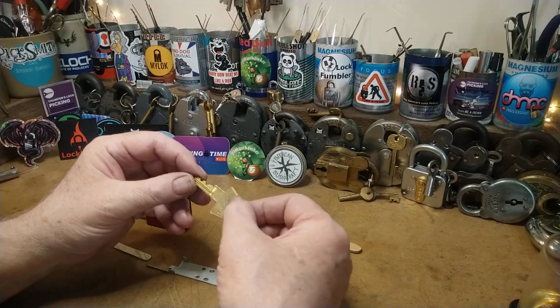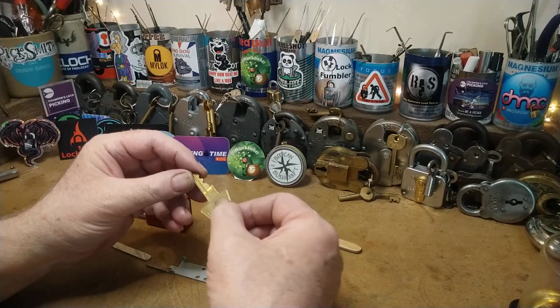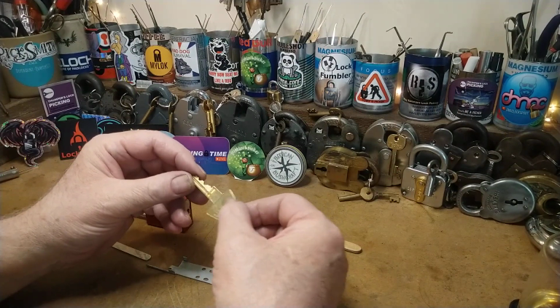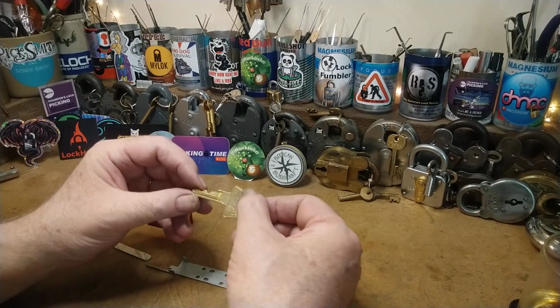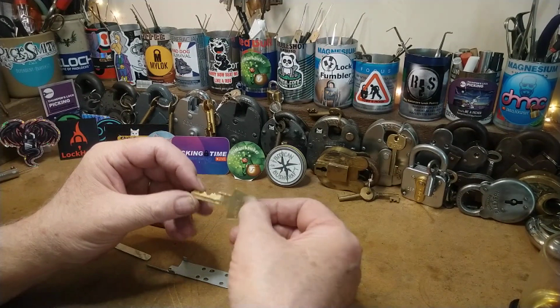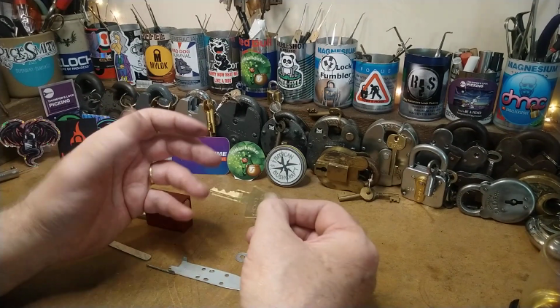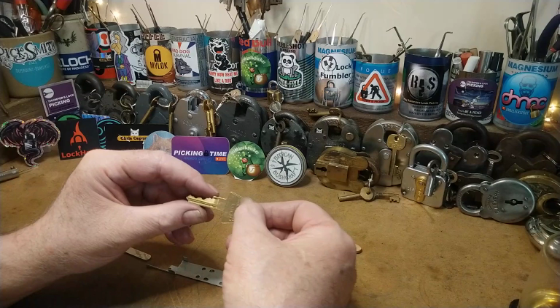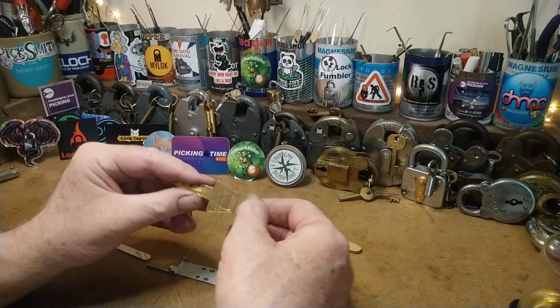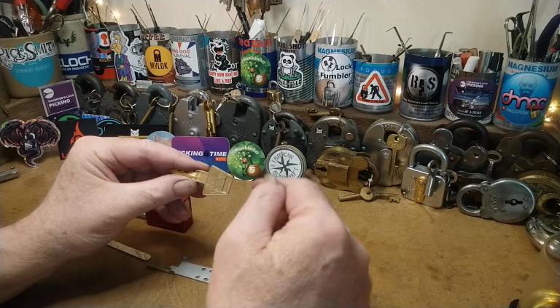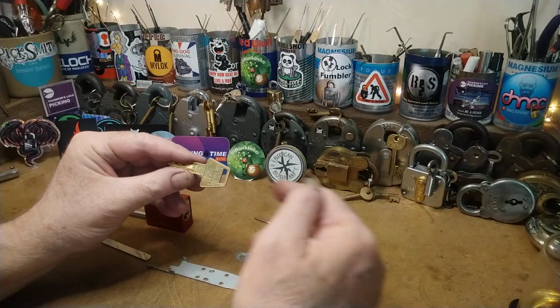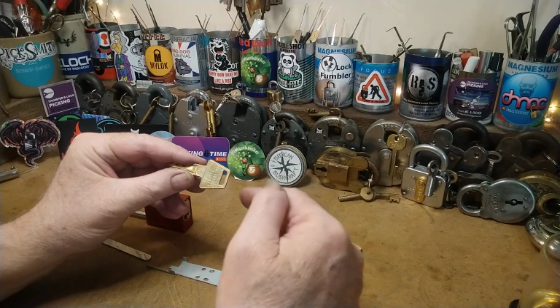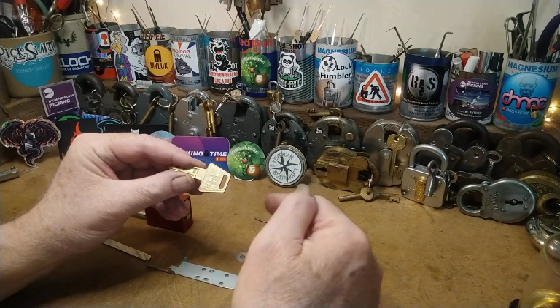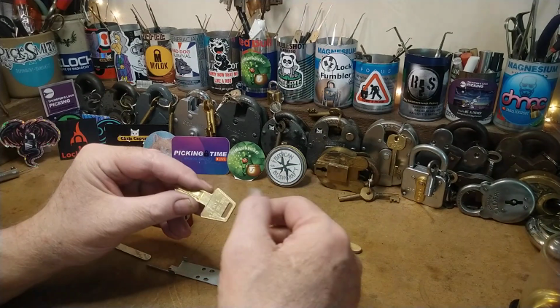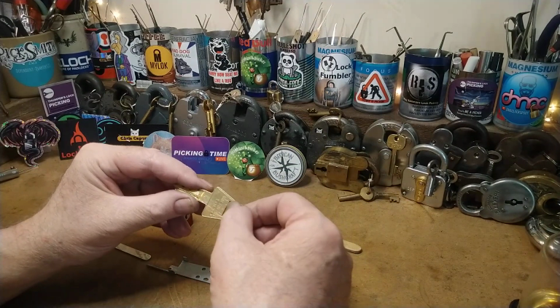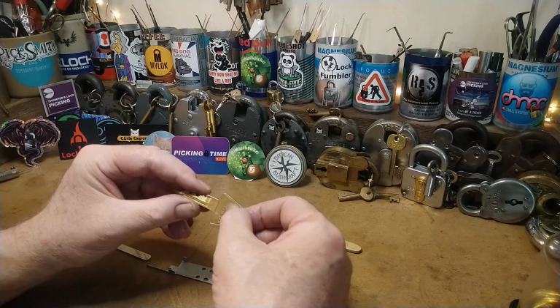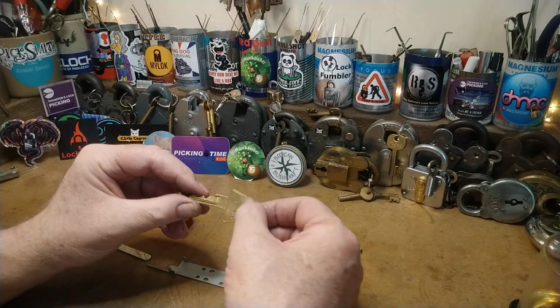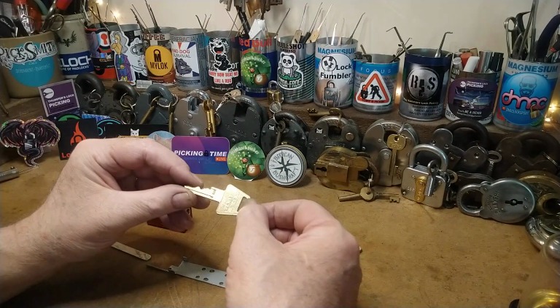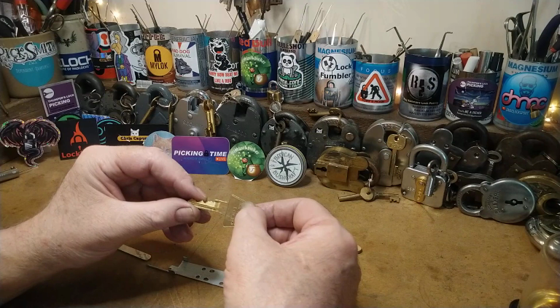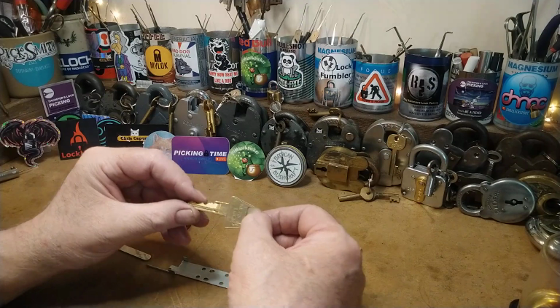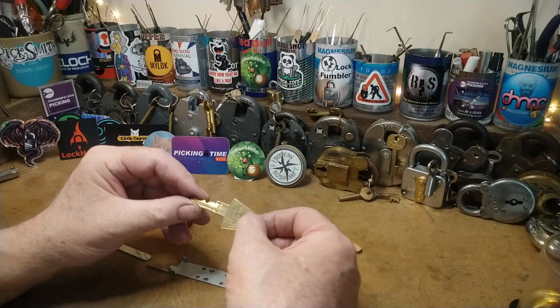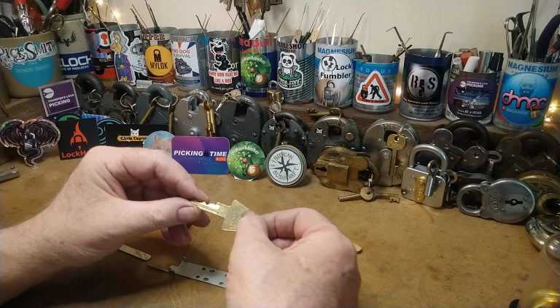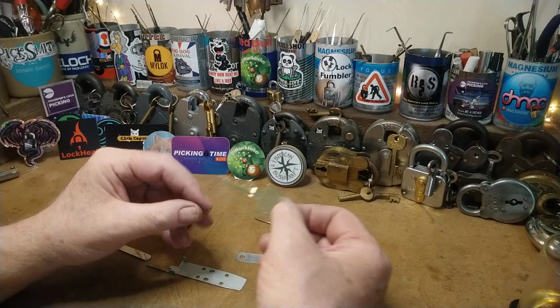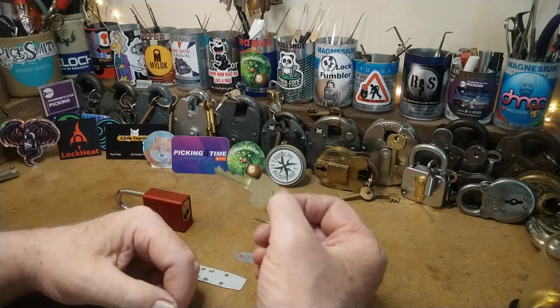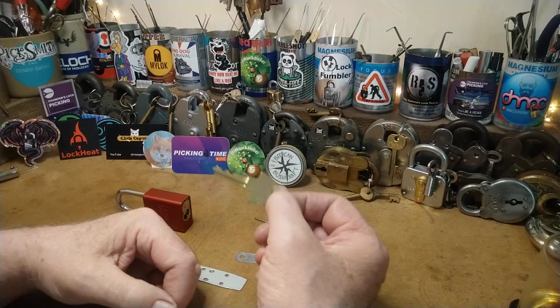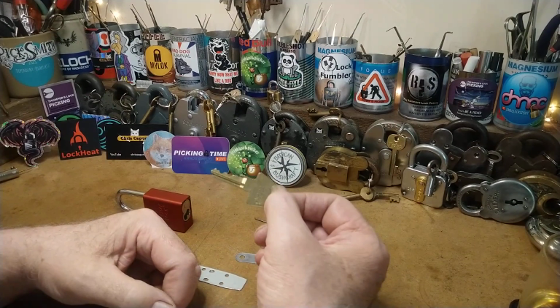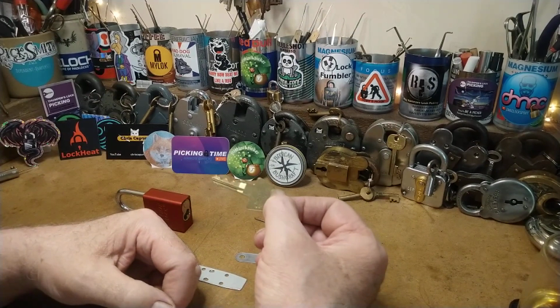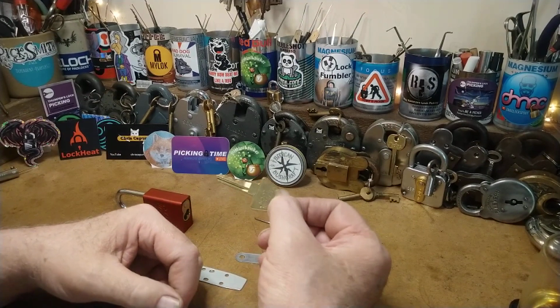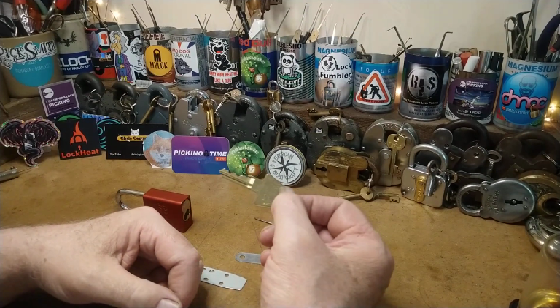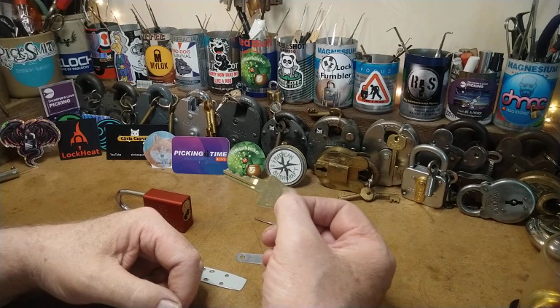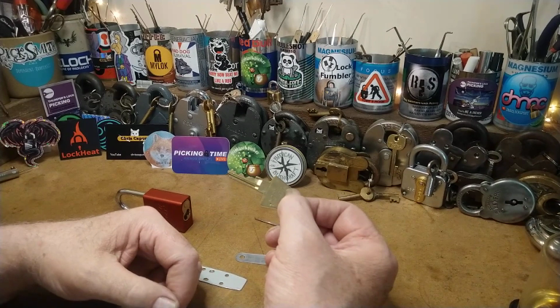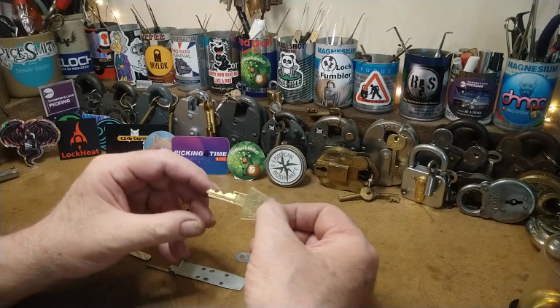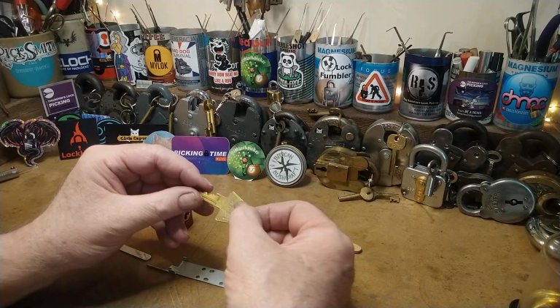However, I decided to do something different. I said to Rook that I was going to try and make a leashy-style pick, and I've decided I'm not going to use a key.